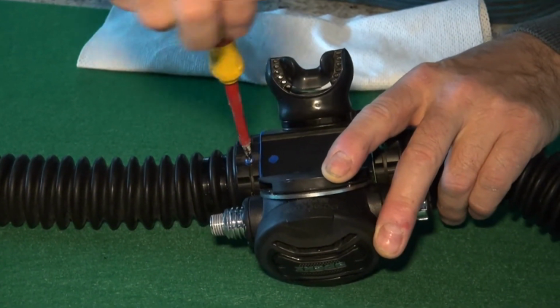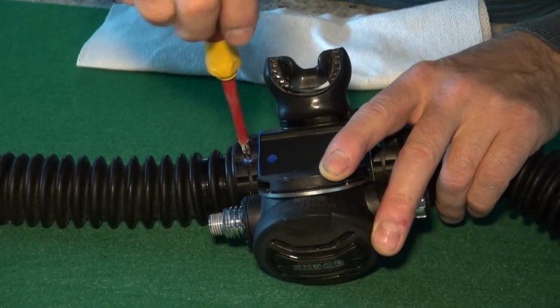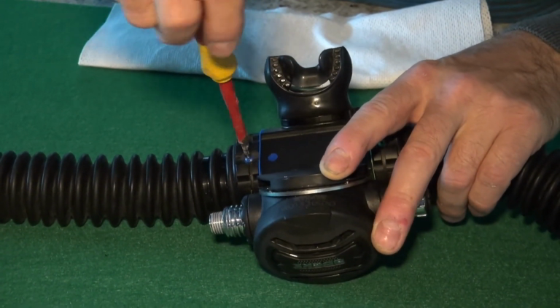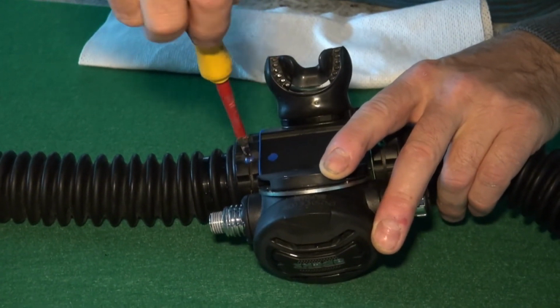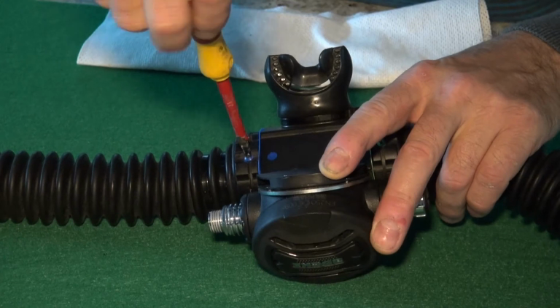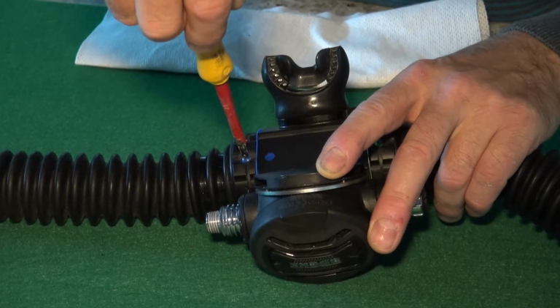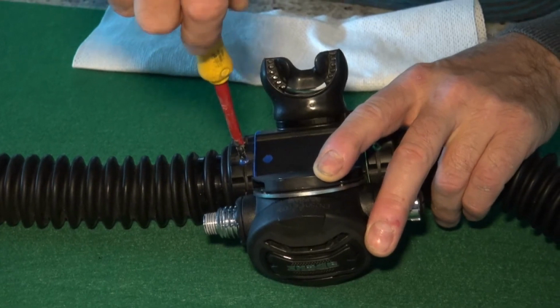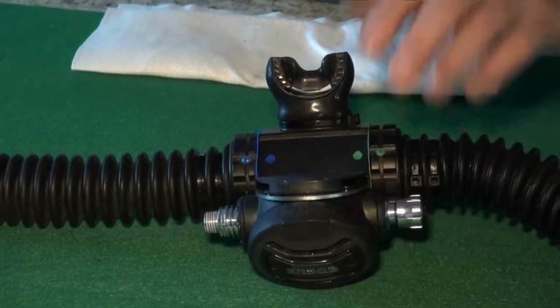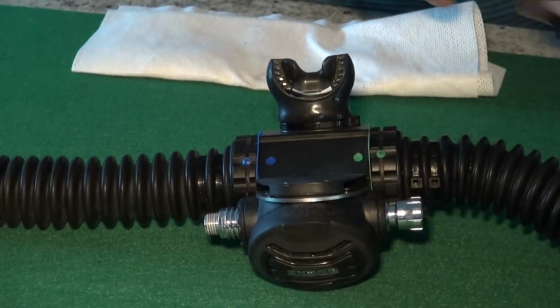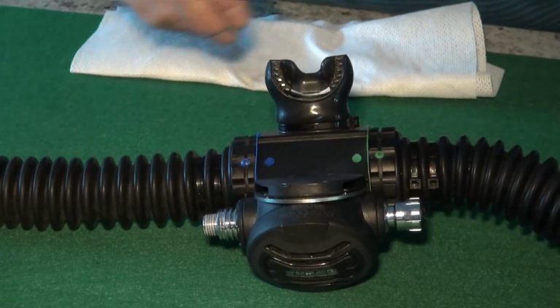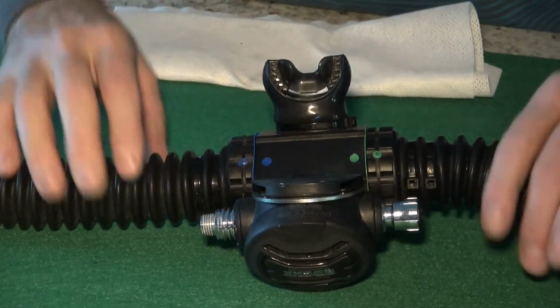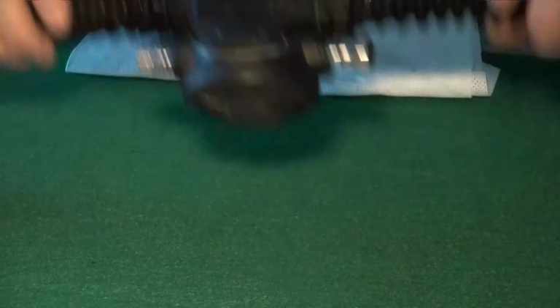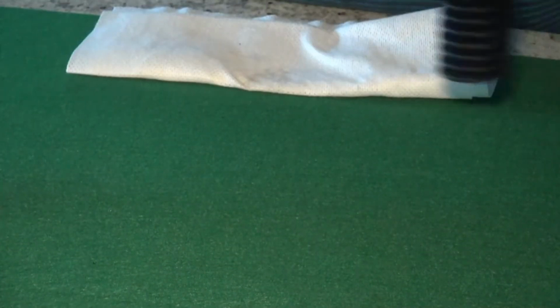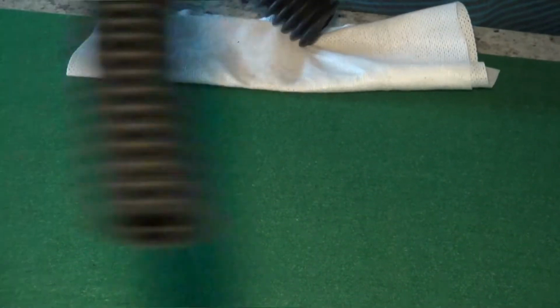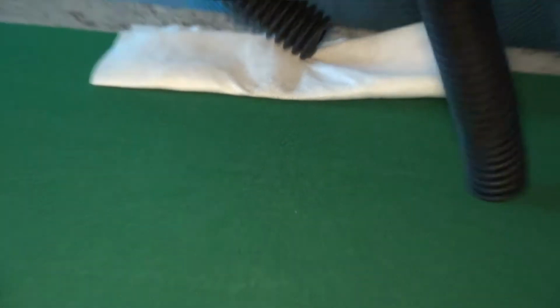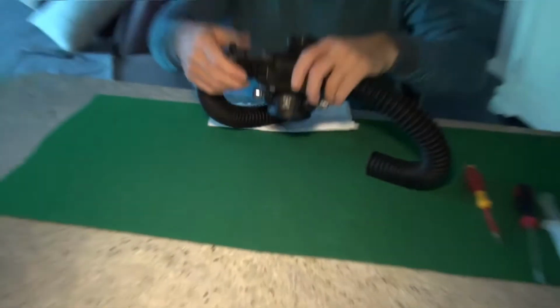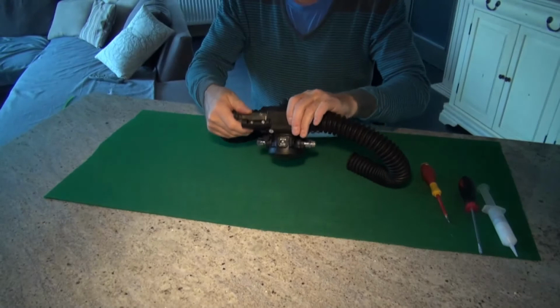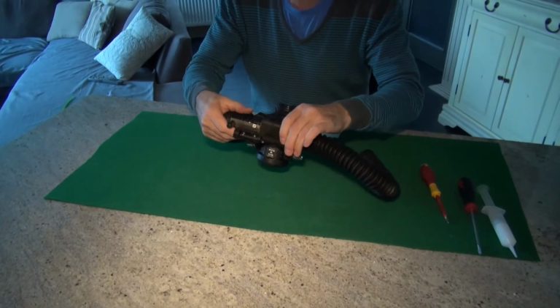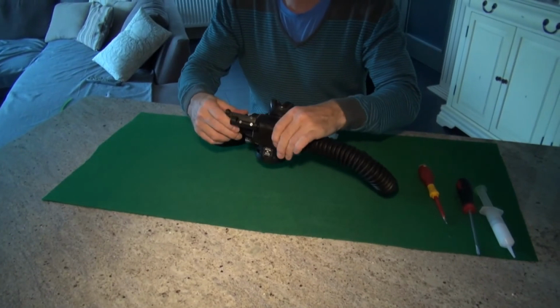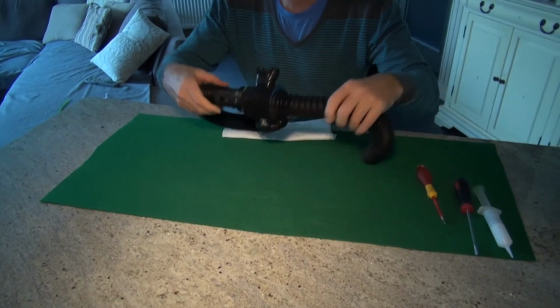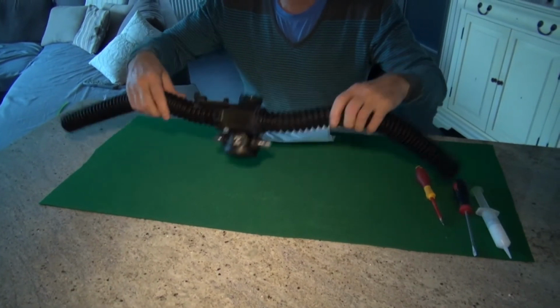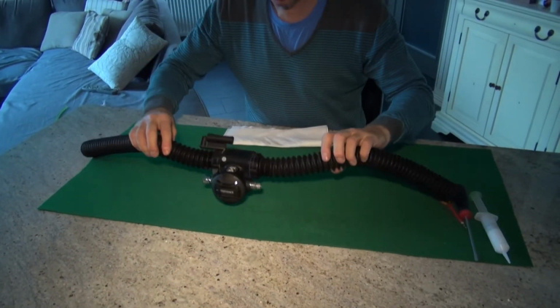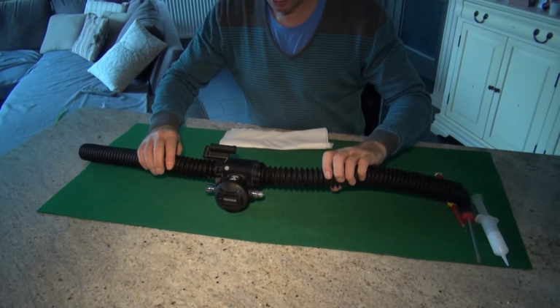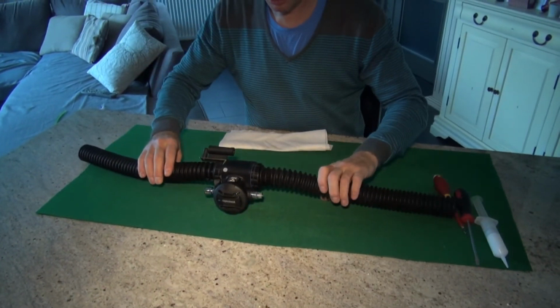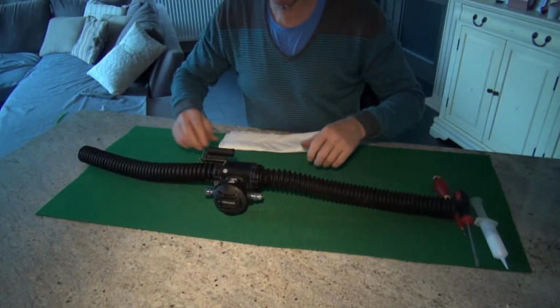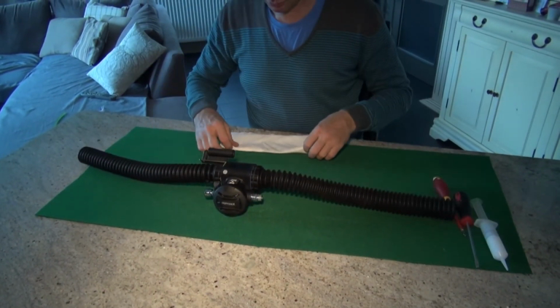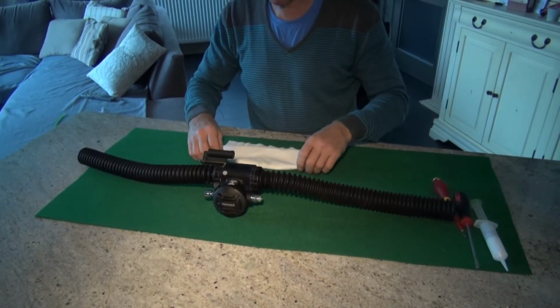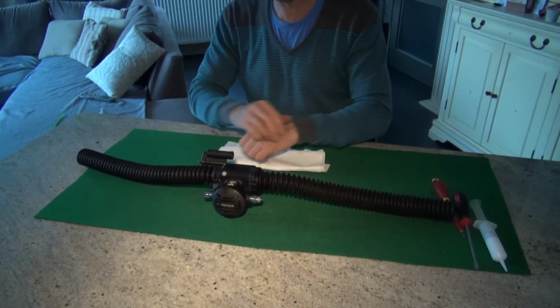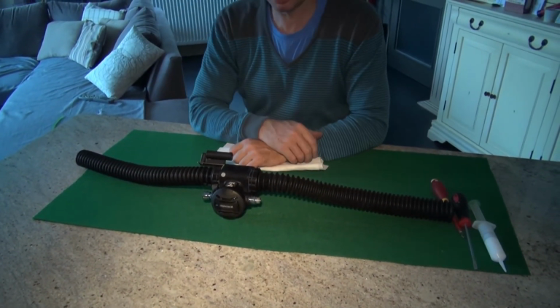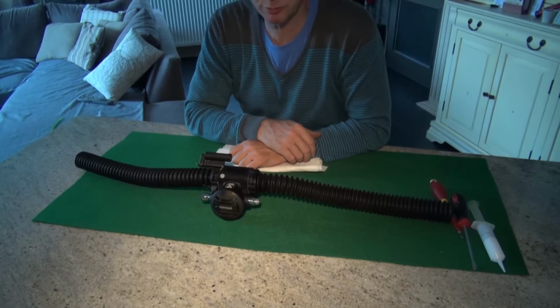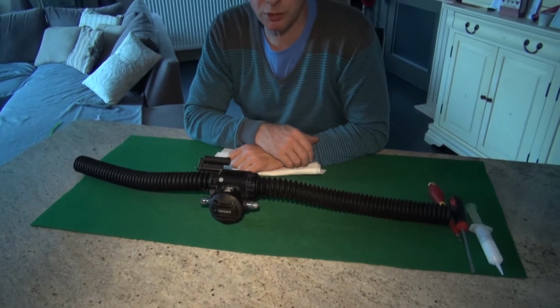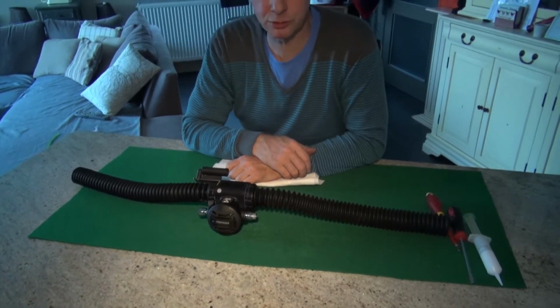Tighten down the retaining screw and the unit is completely reassembled and in 100% working order.